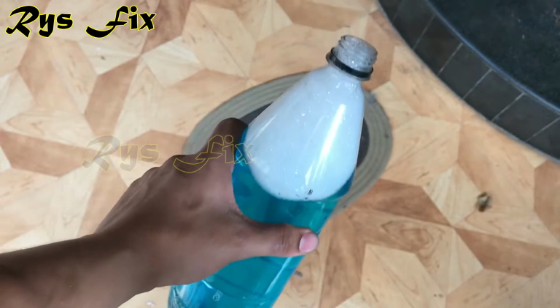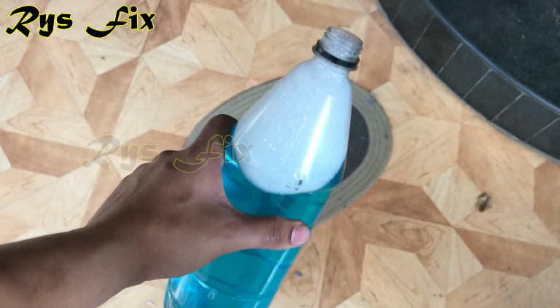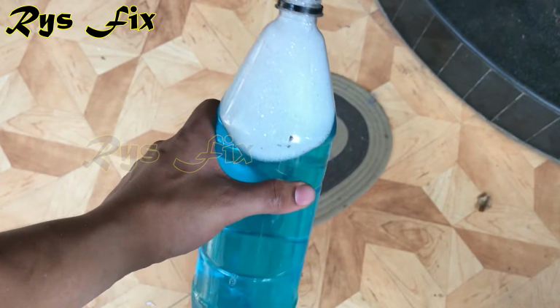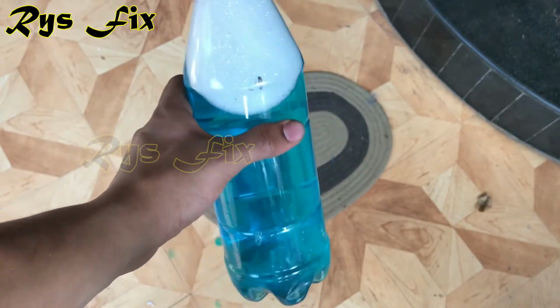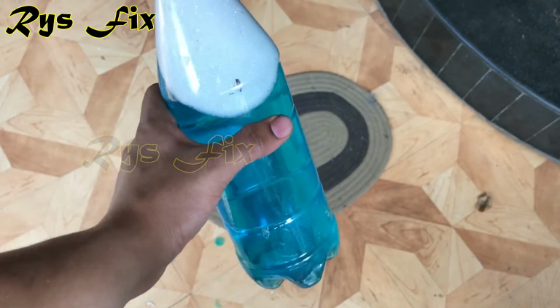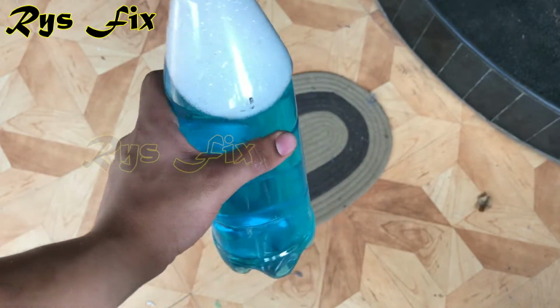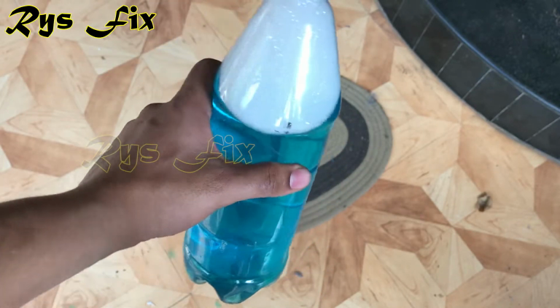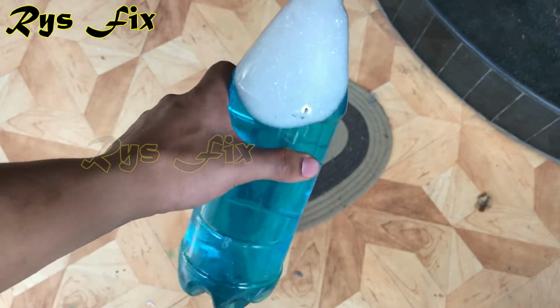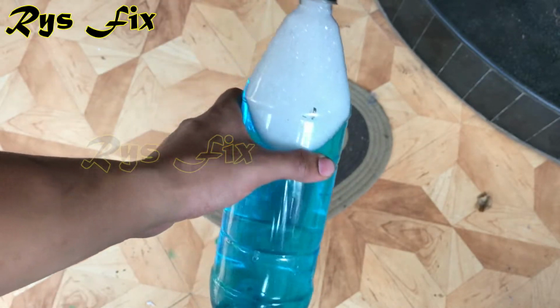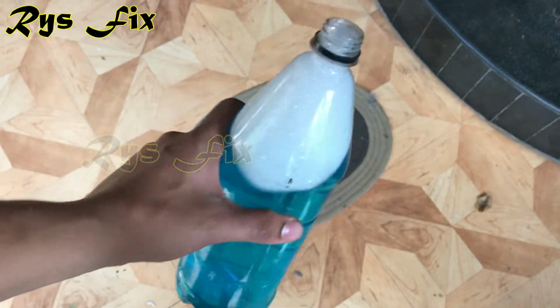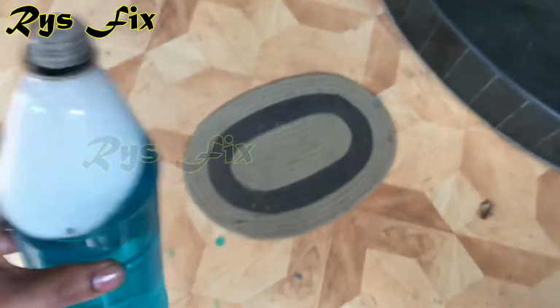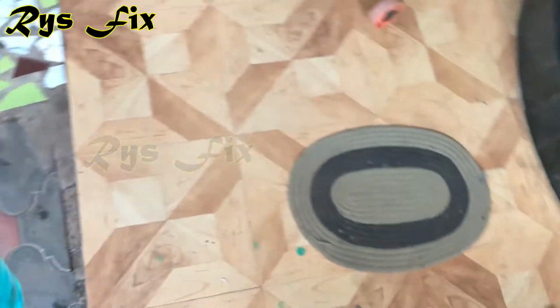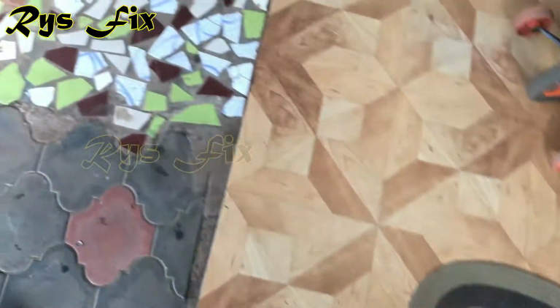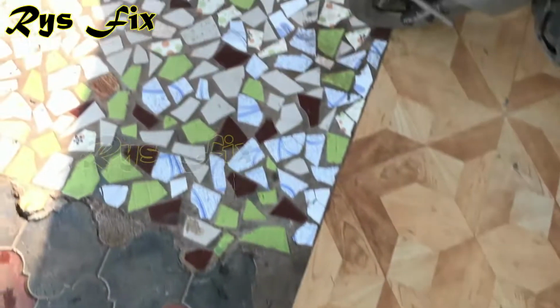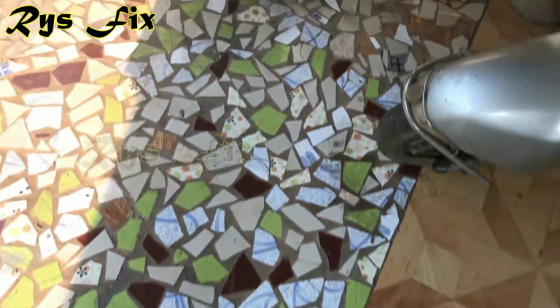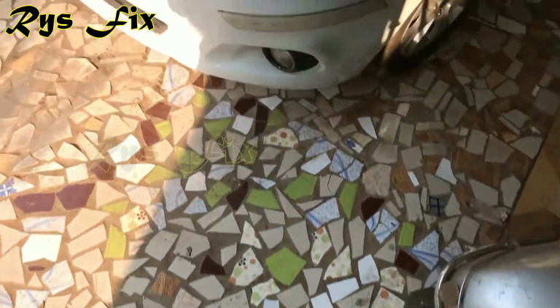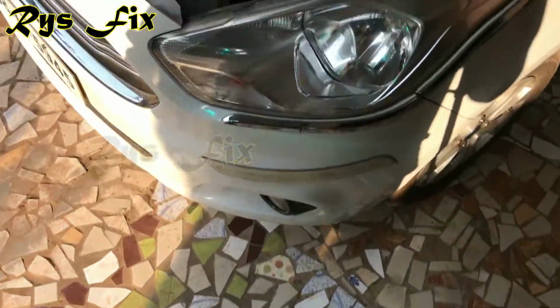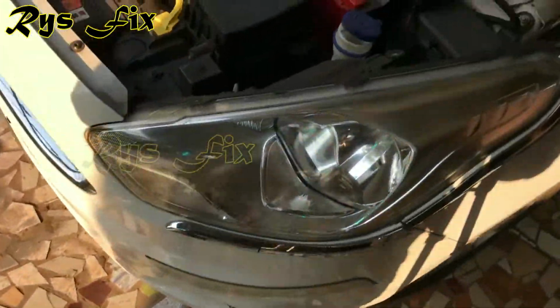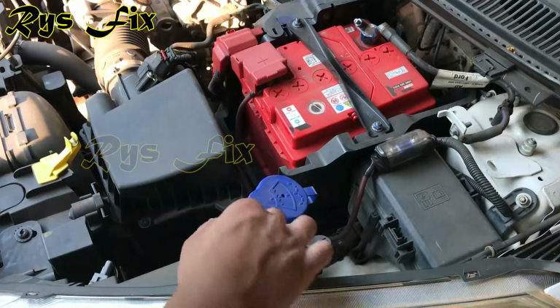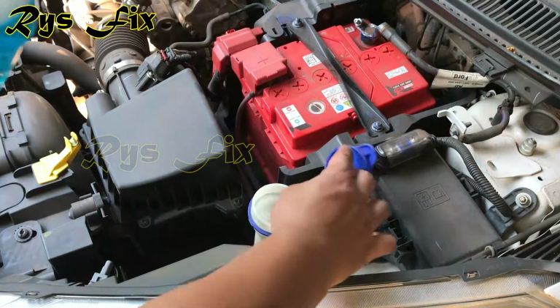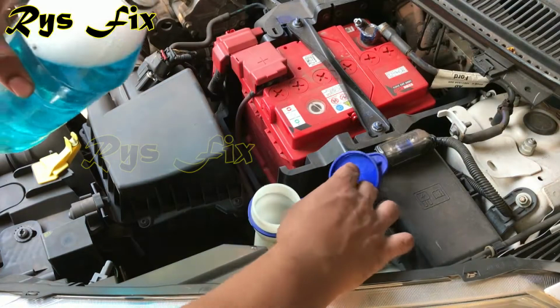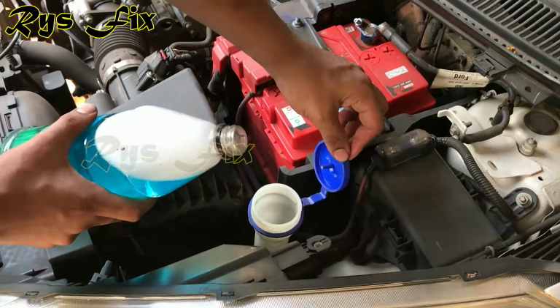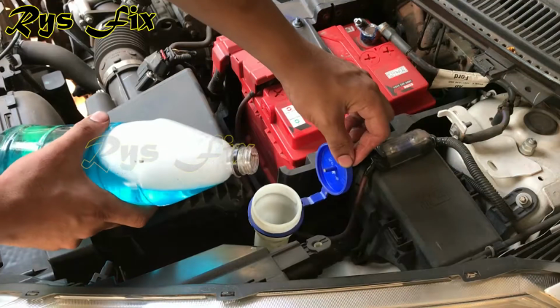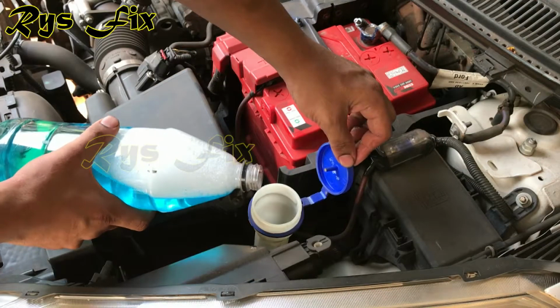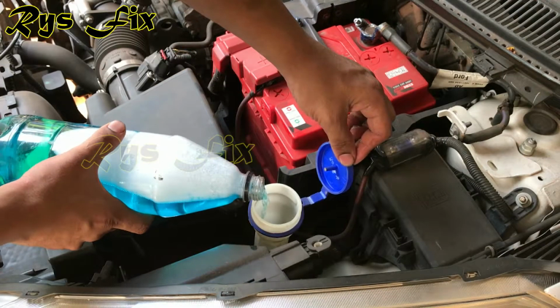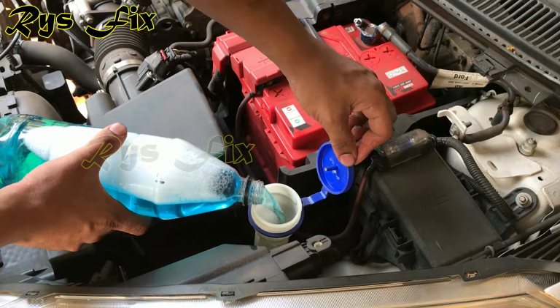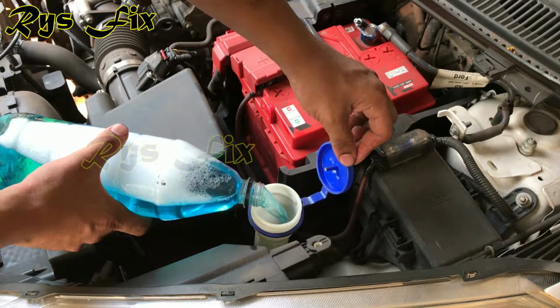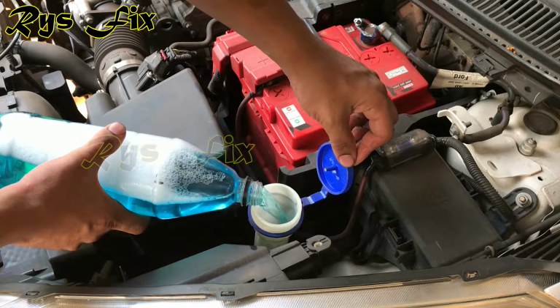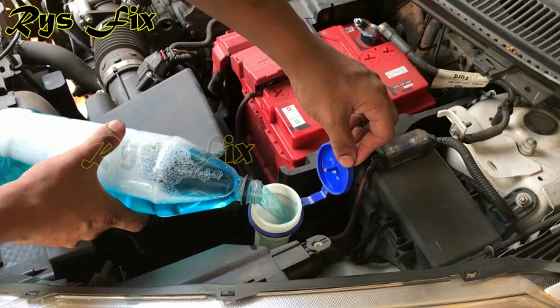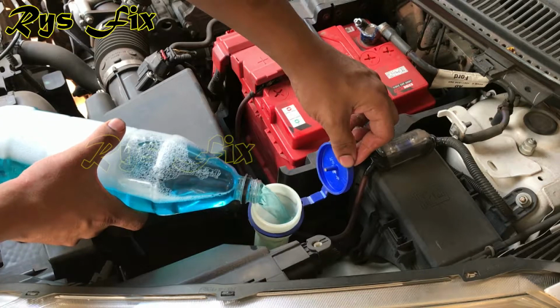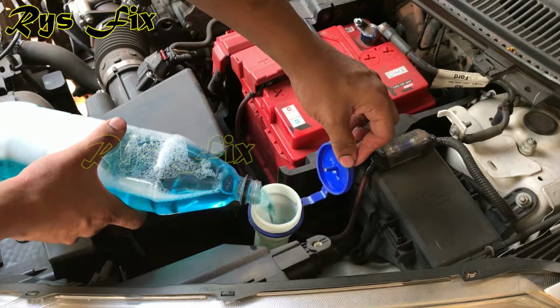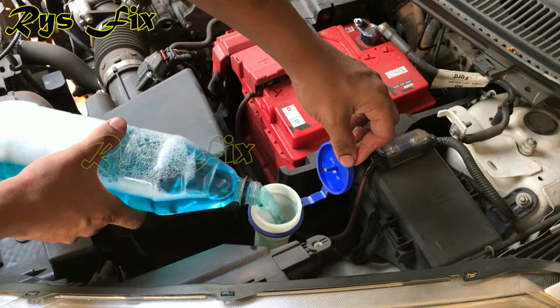Here I have filled the bottle with water, as you can see. Now come near the car and open the cap of the windshield washer fluid reservoir, and just pour the water mixture you have prepared inside the fluid reservoir.